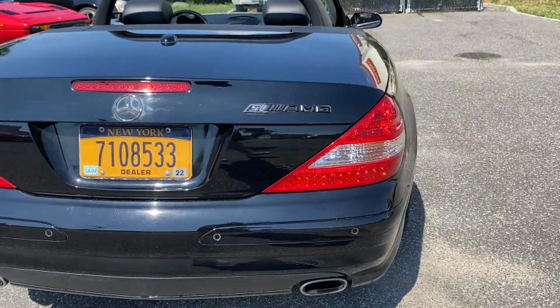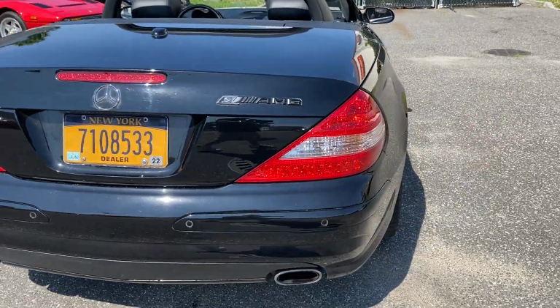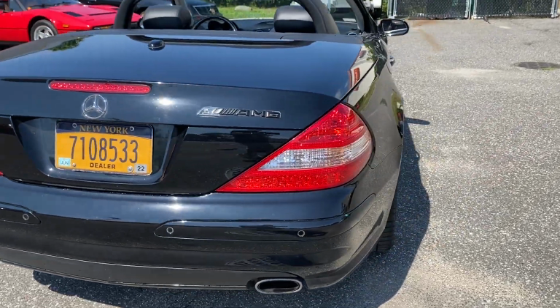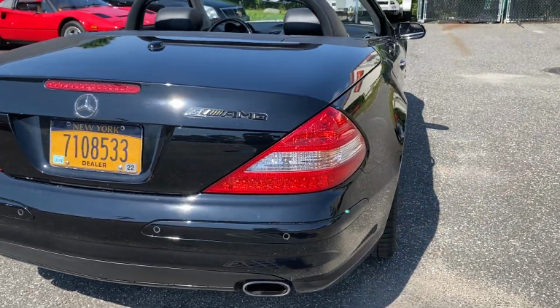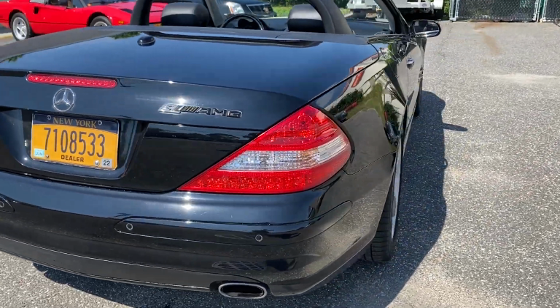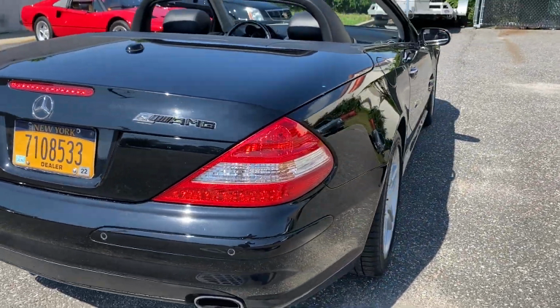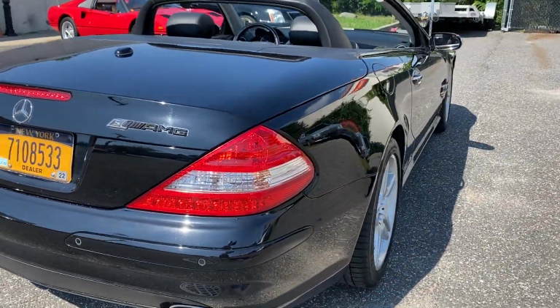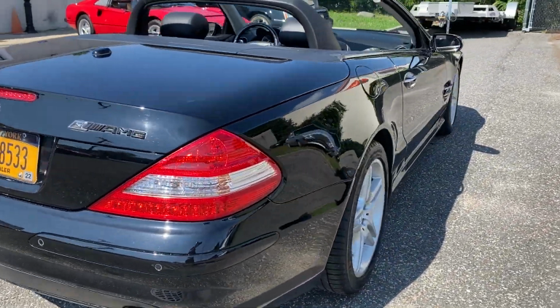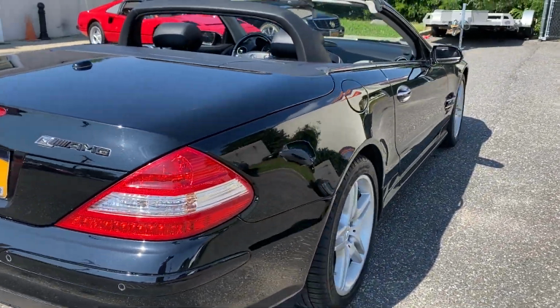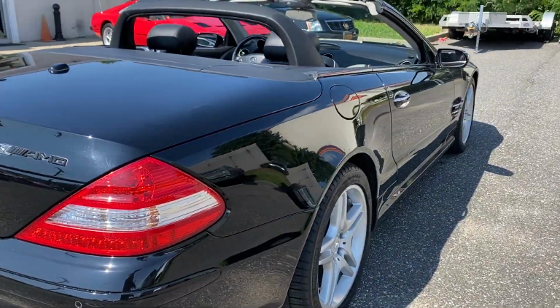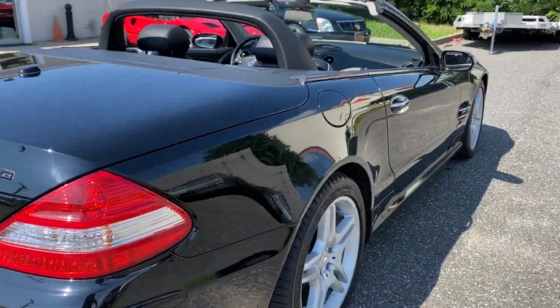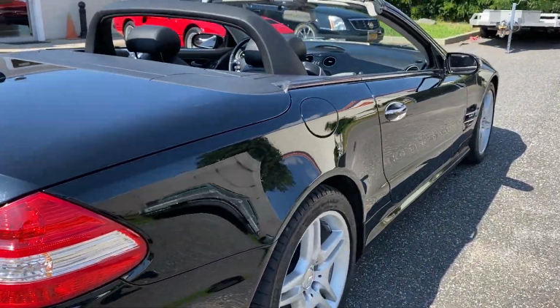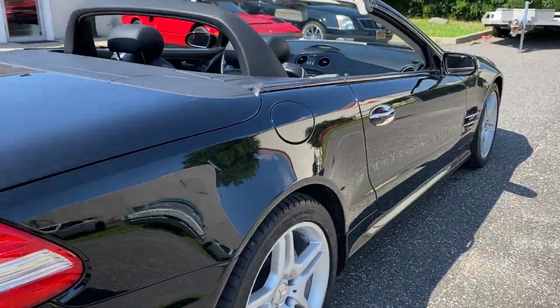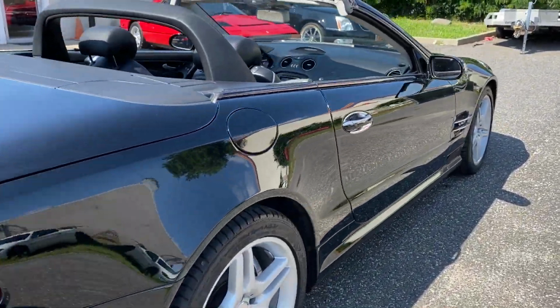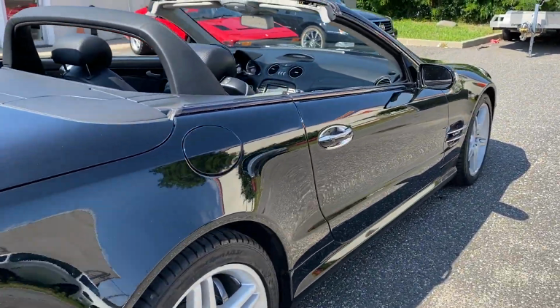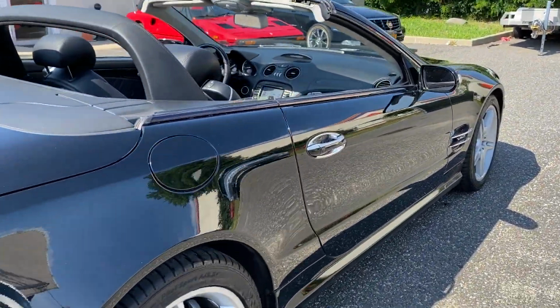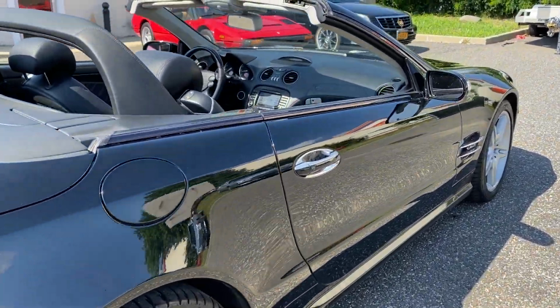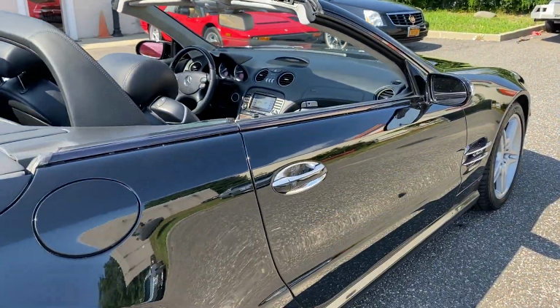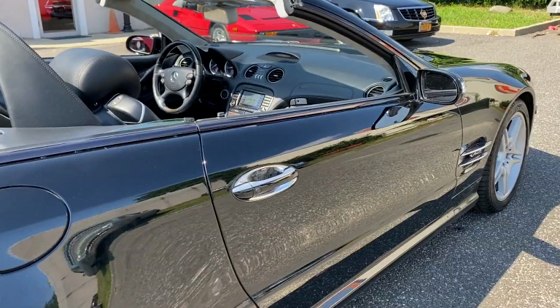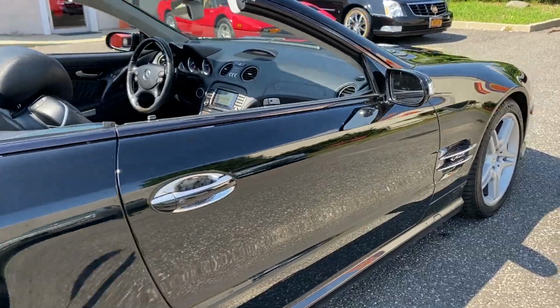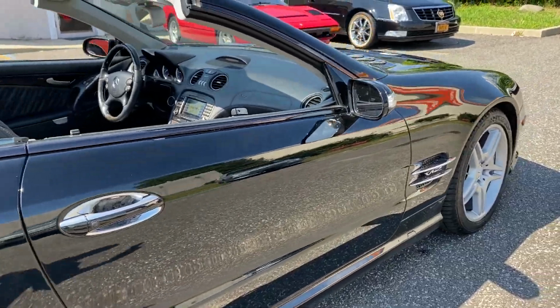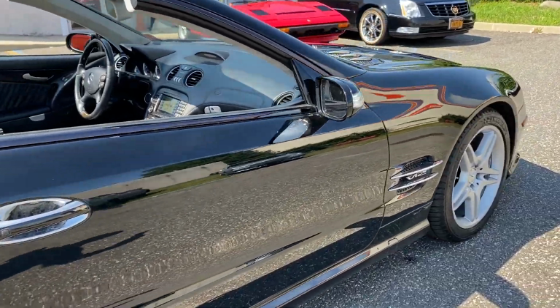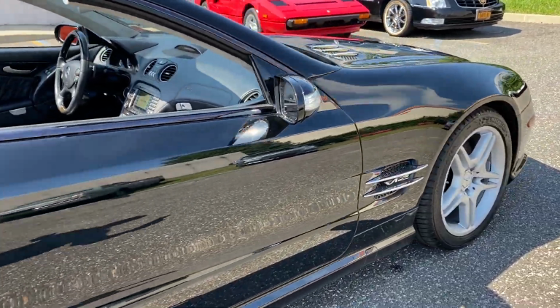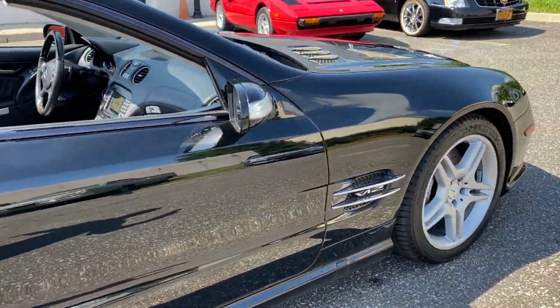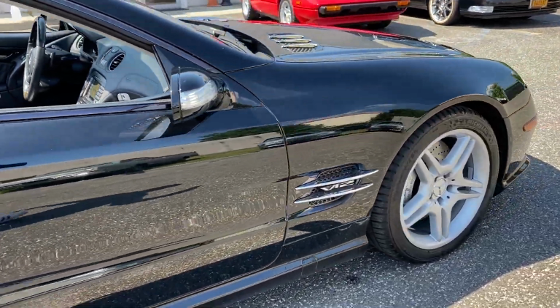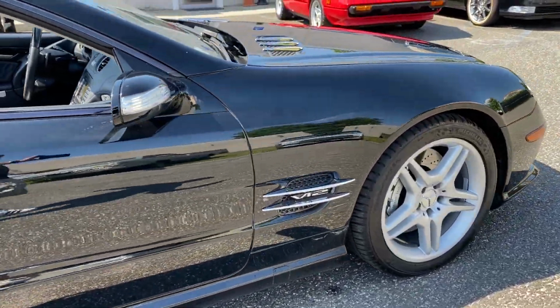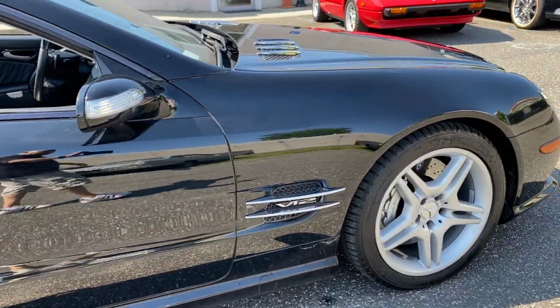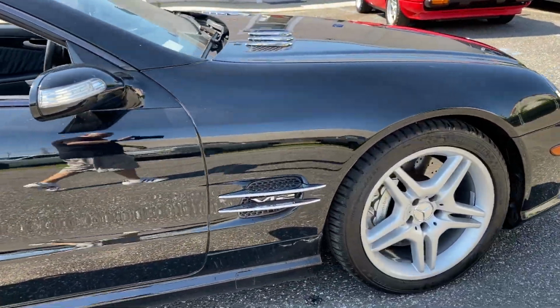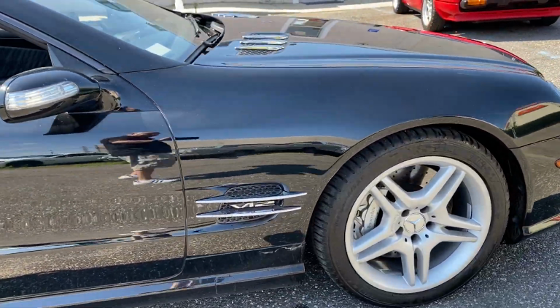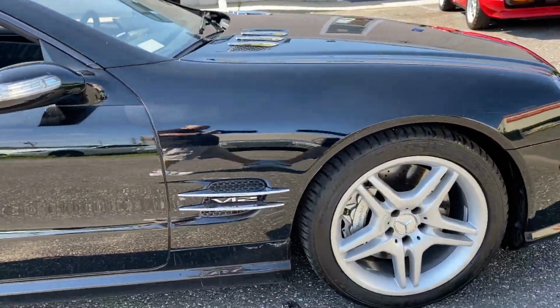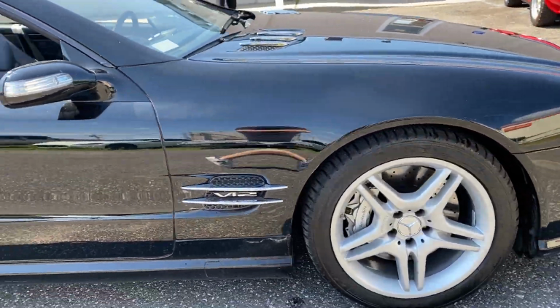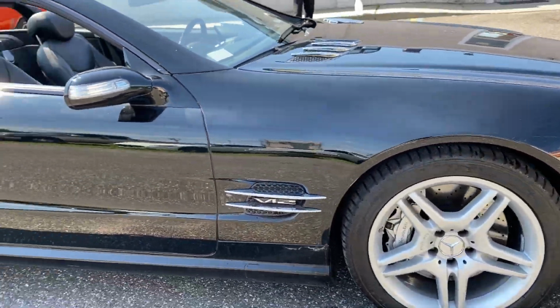Hard retractable top — everything works. Air blows ice cold. Just a beautiful black on black SL600 here.